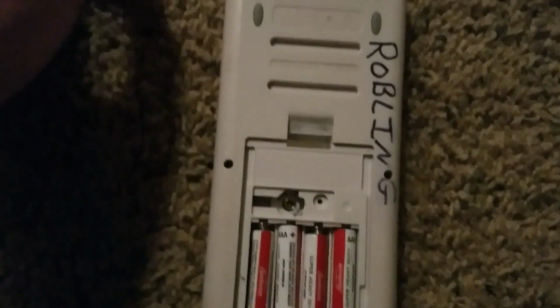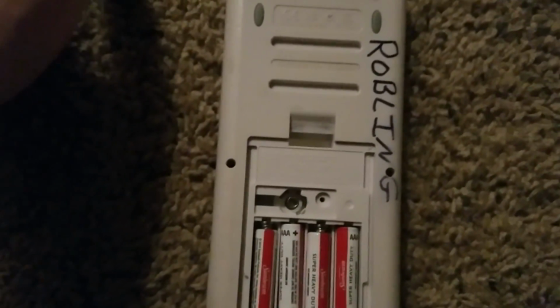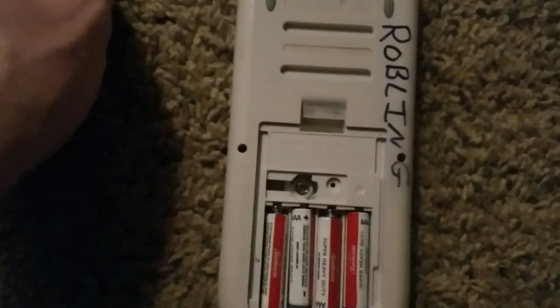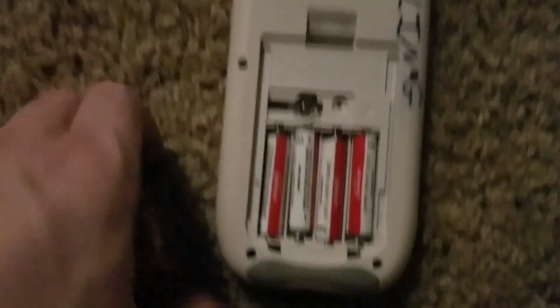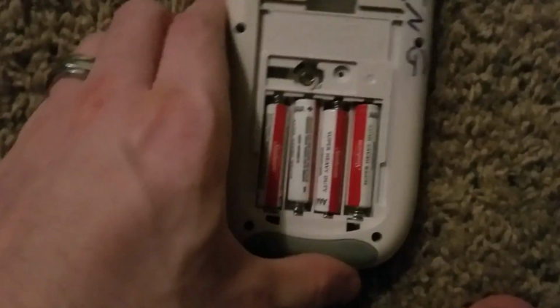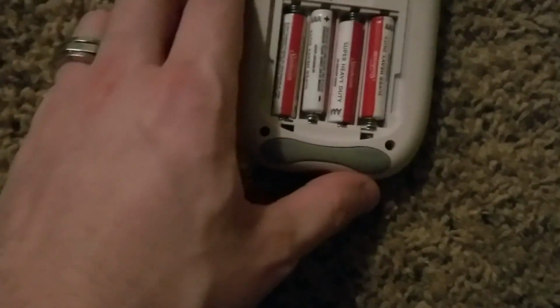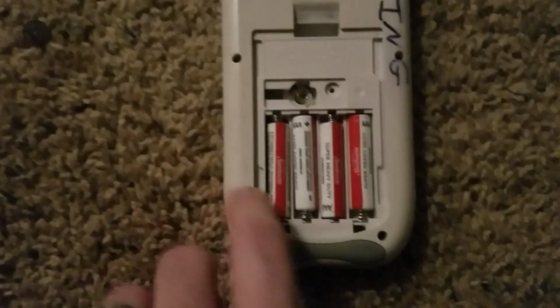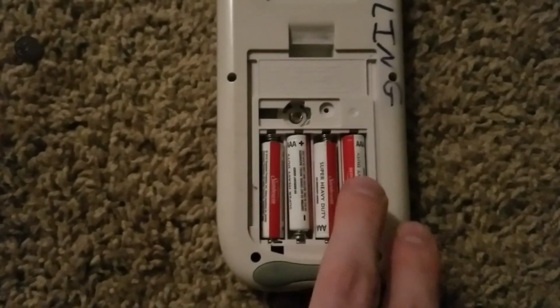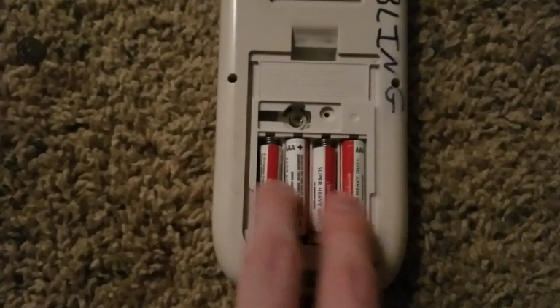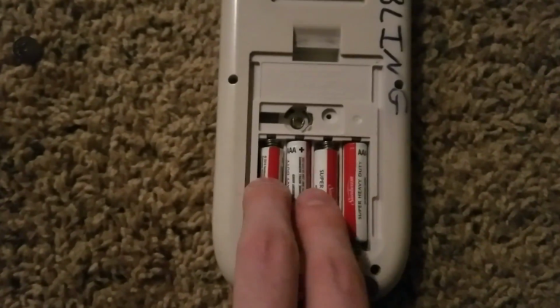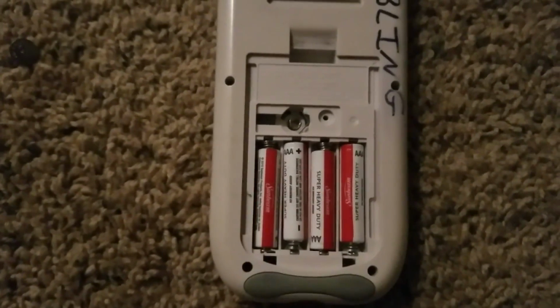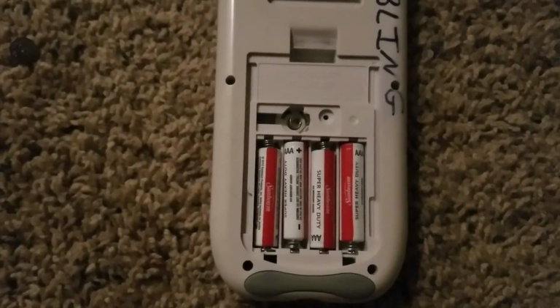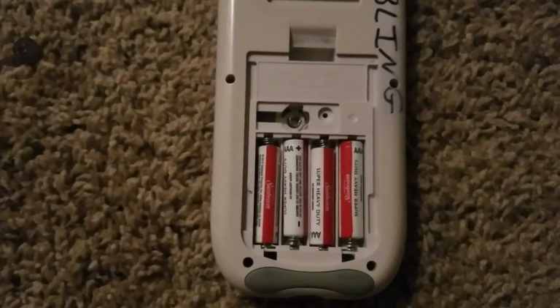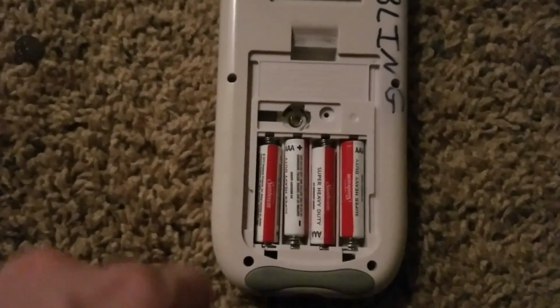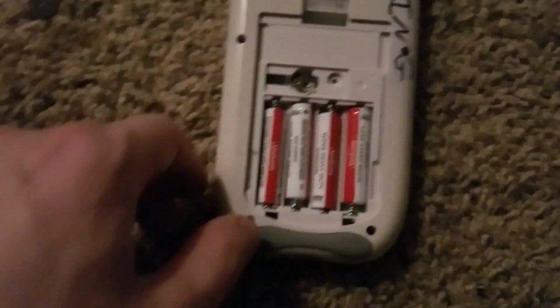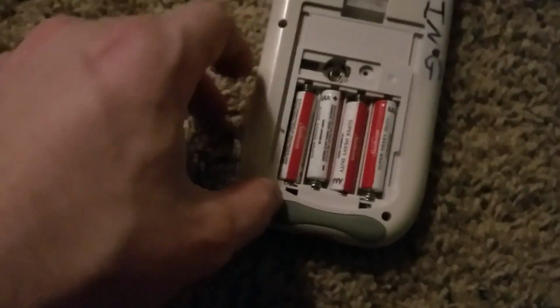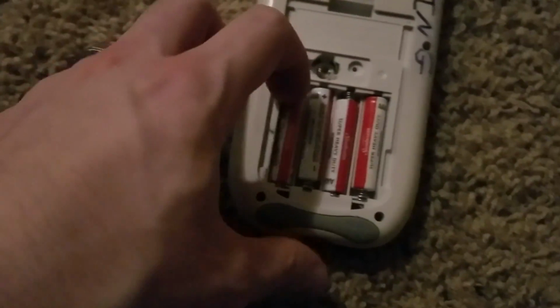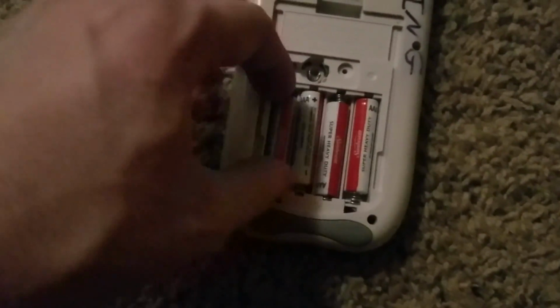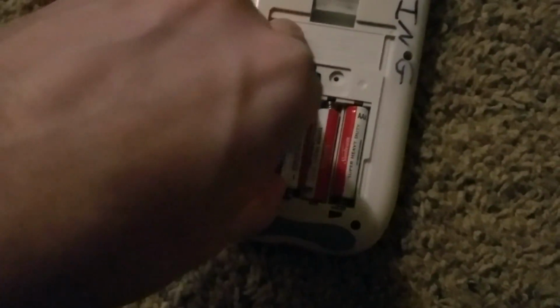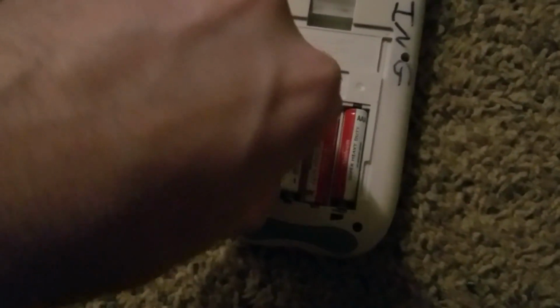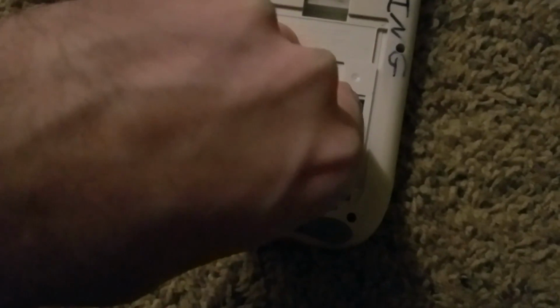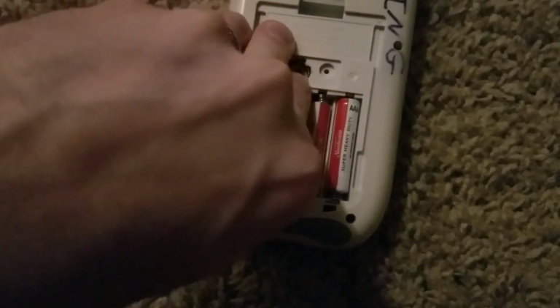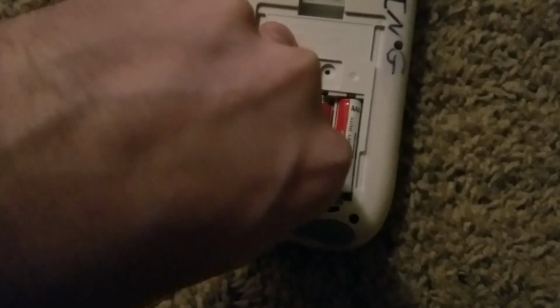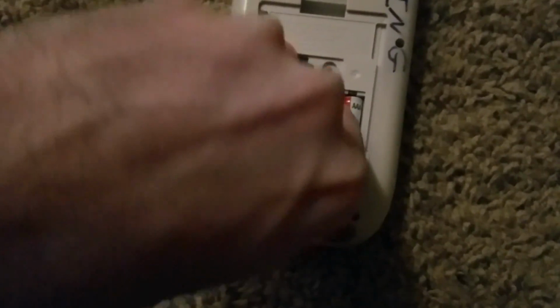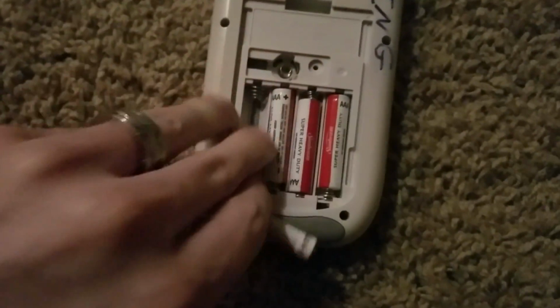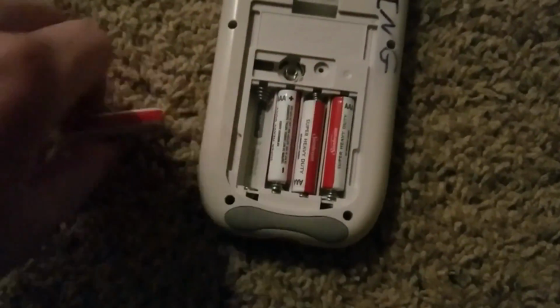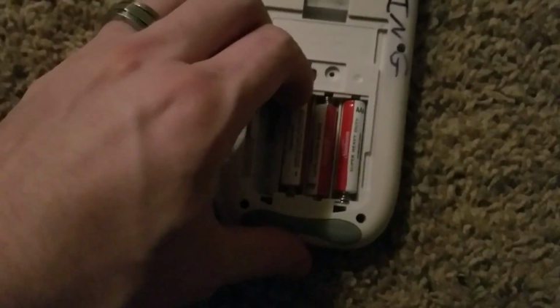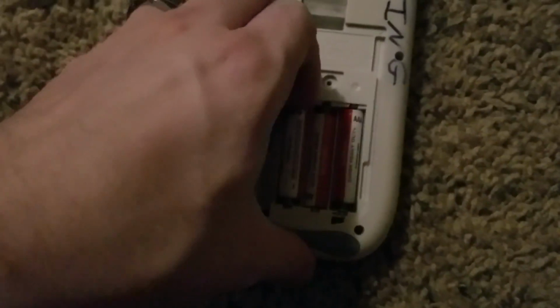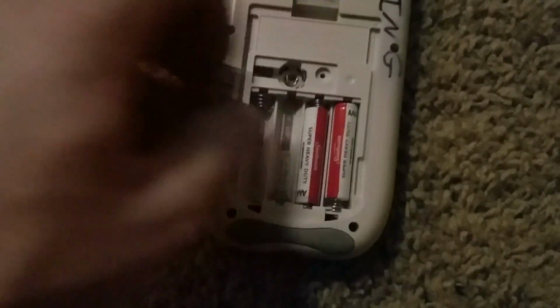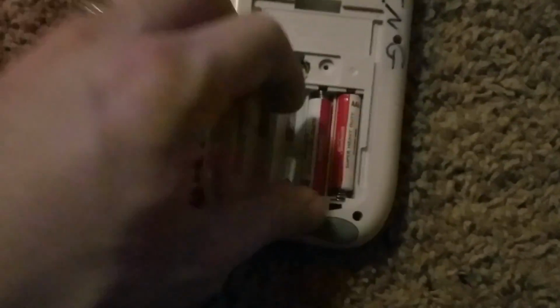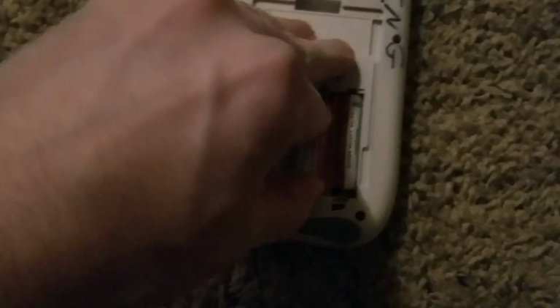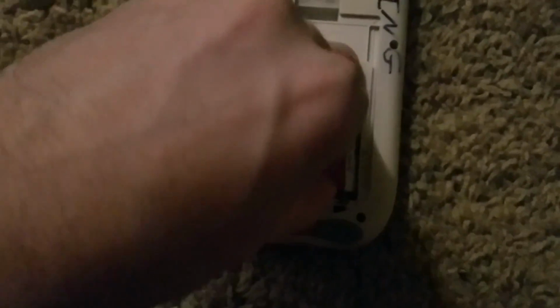But I'm going to take that out, and I'm also going to take out all the batteries before I do this, so I don't get shocked or reduce the chance of getting shocked.